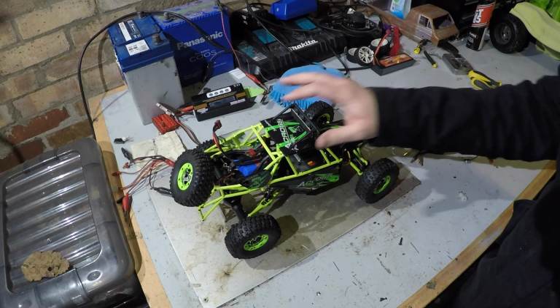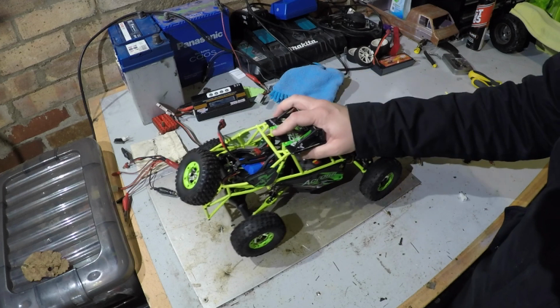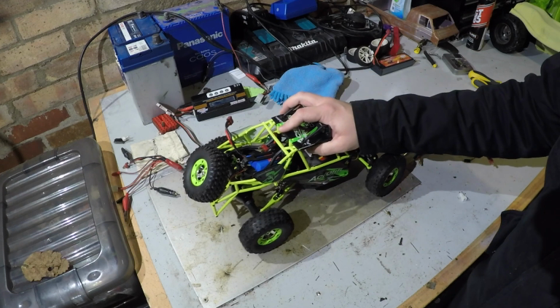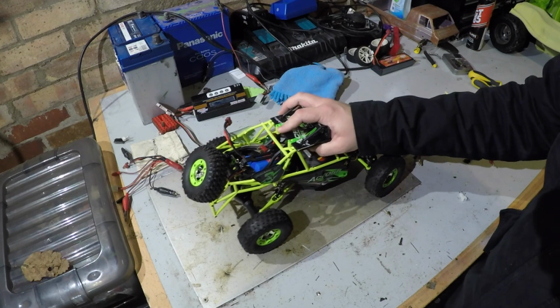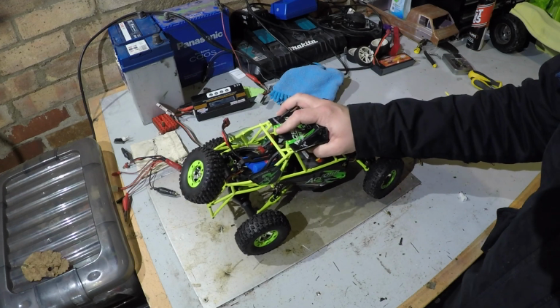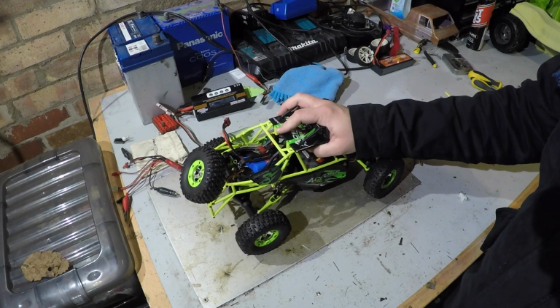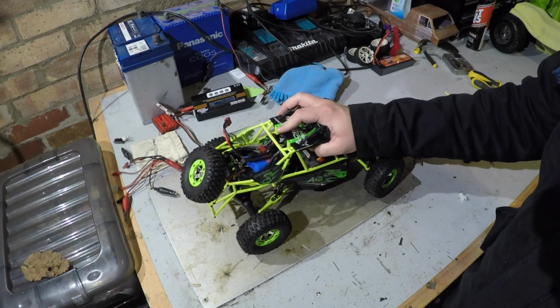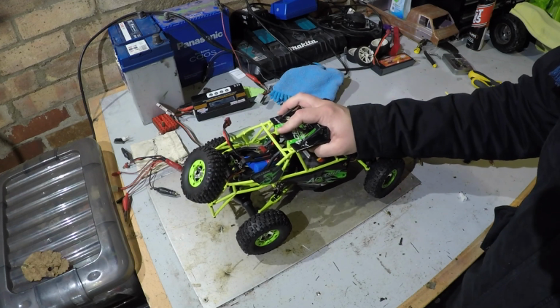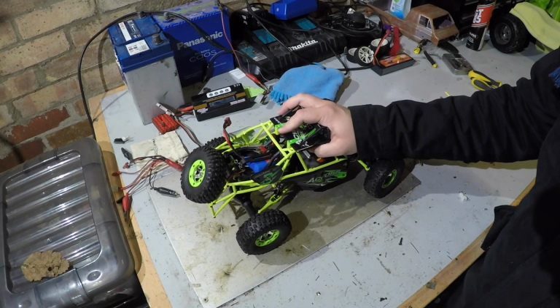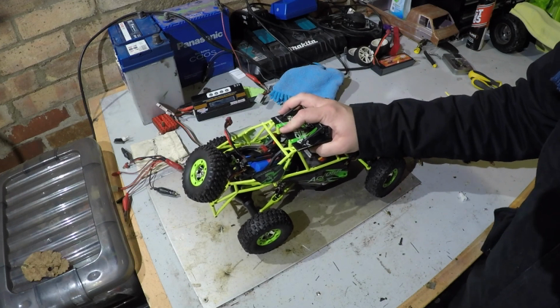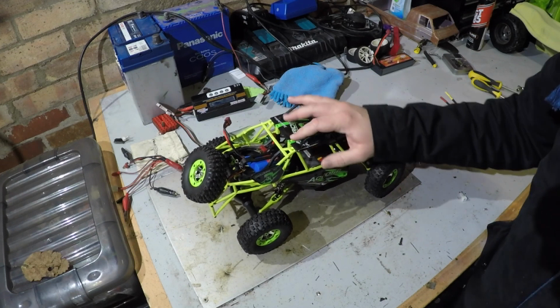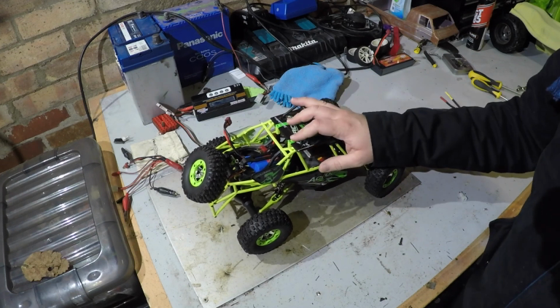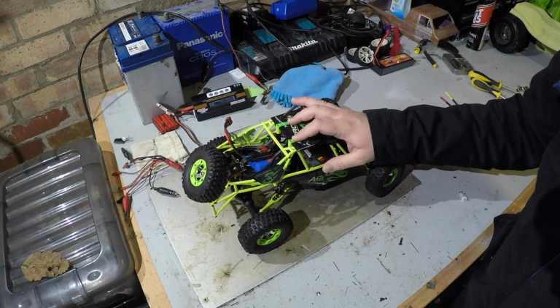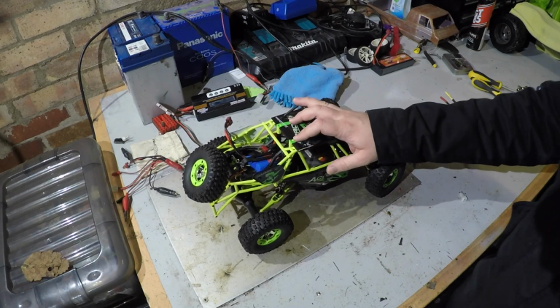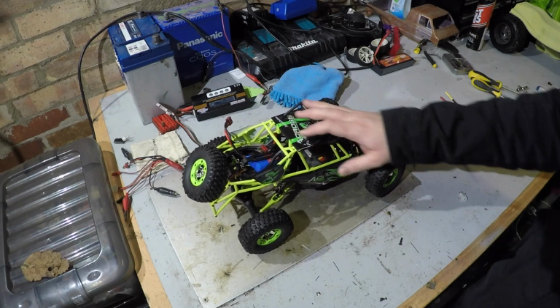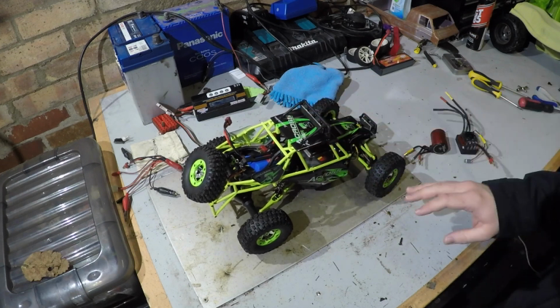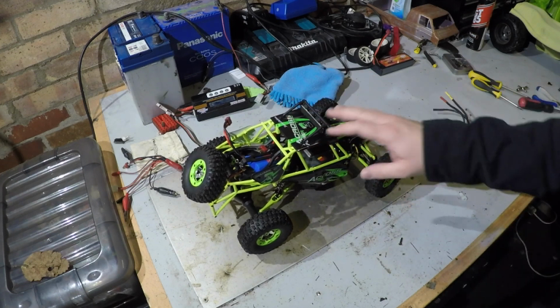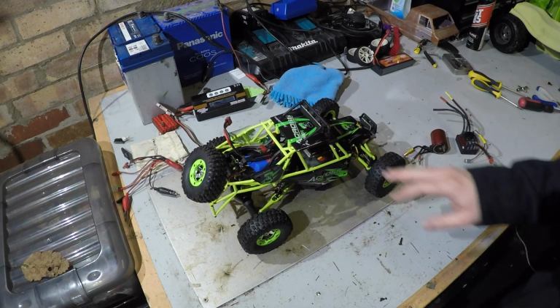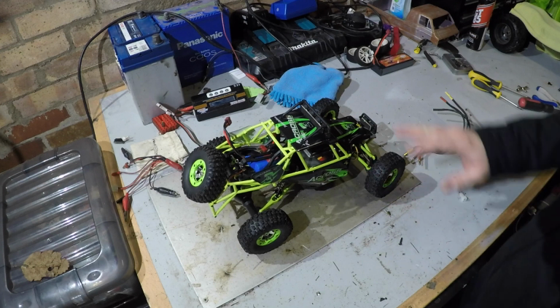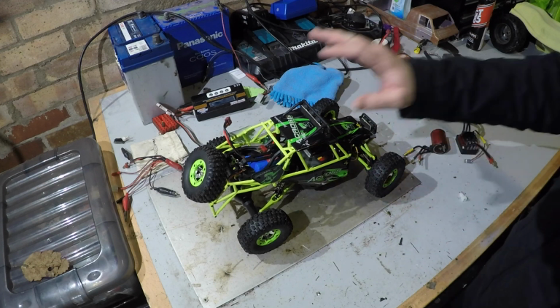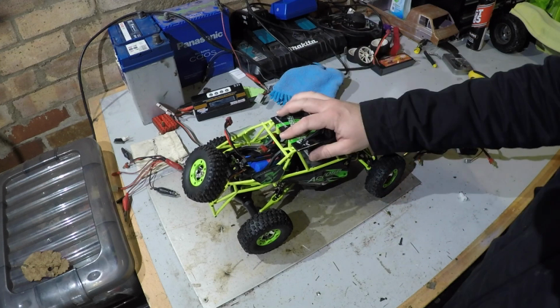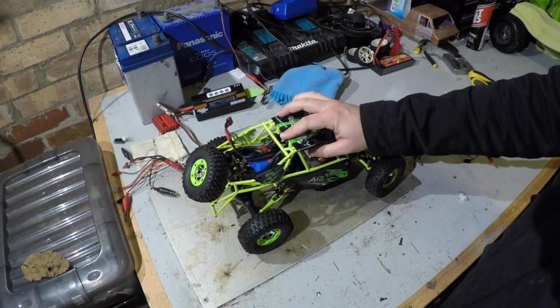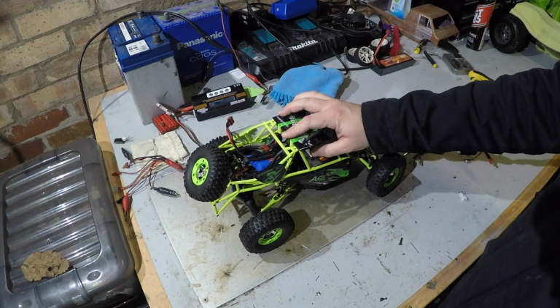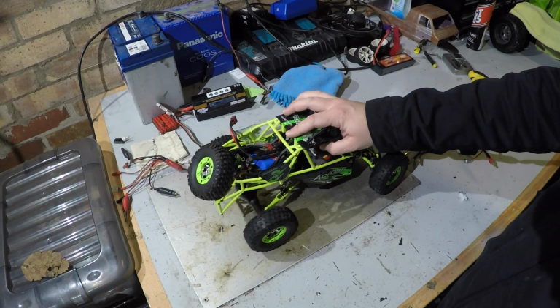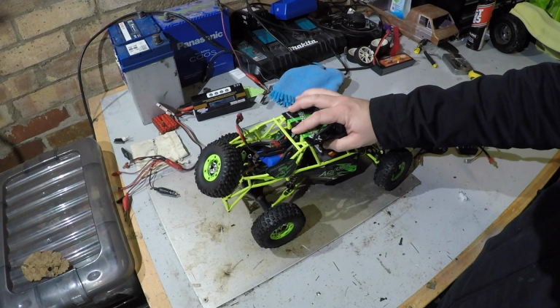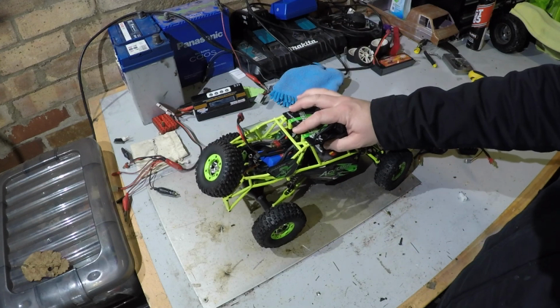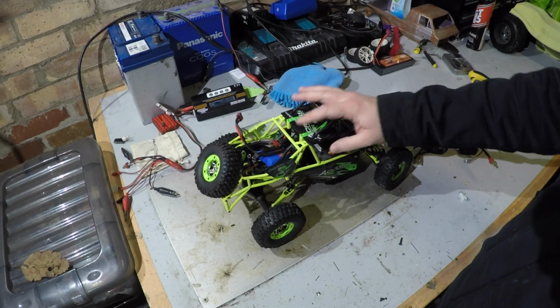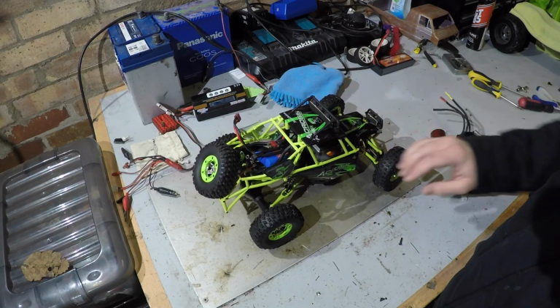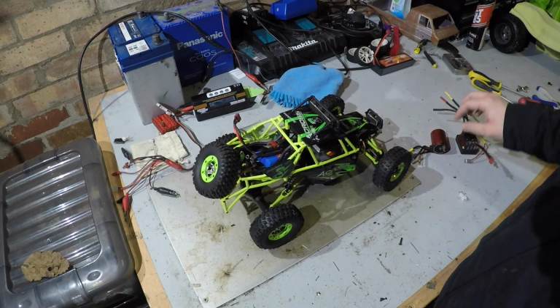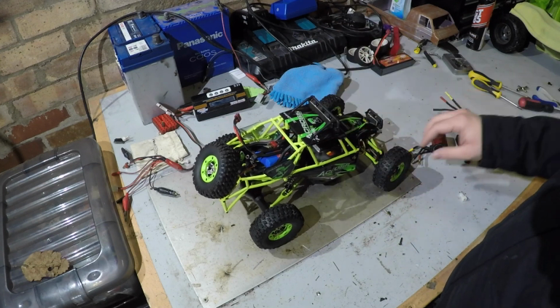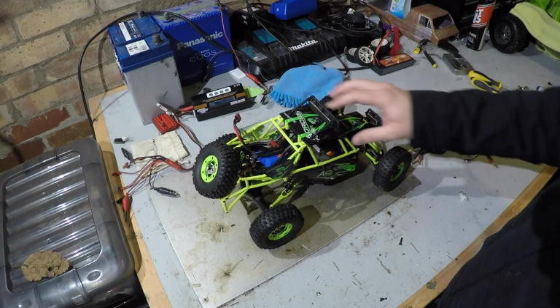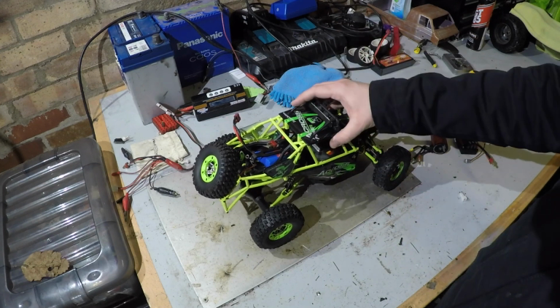You can still end up destroying things if you put too much power in. Going to use this for bashing and do a couple of speed runs as well, but the brushless setup I've got will be absolutely fine running 2S. Anyway, going to get the old stuff out and then start fitting the new bits.